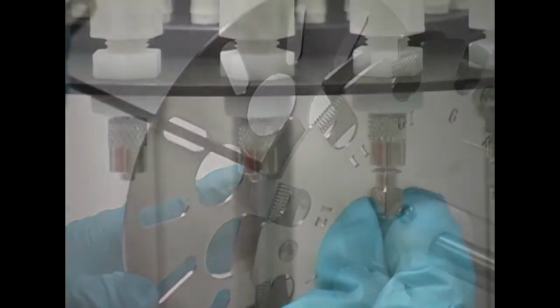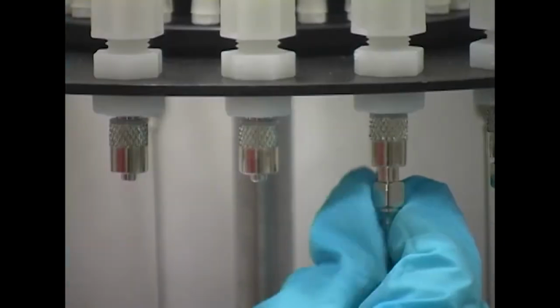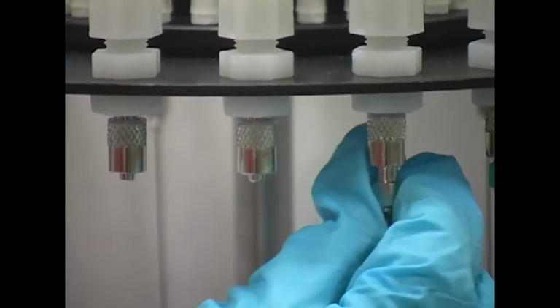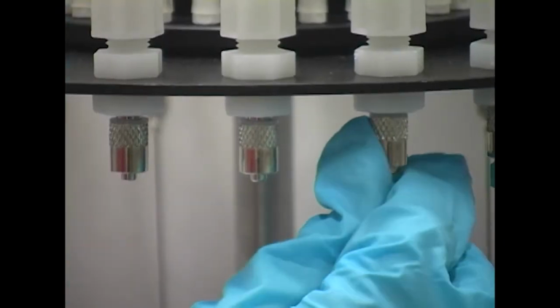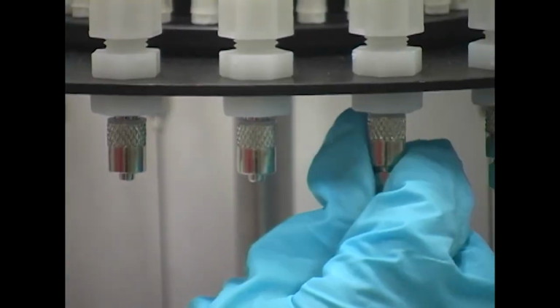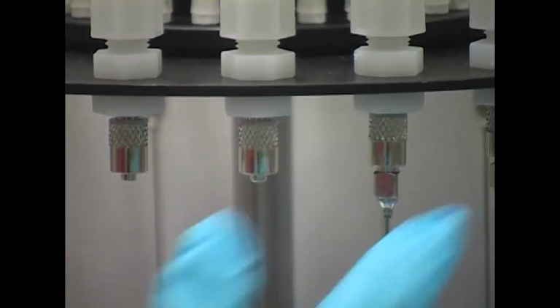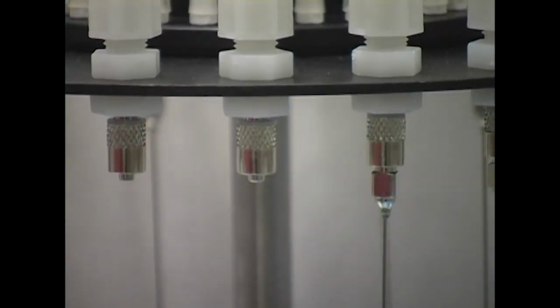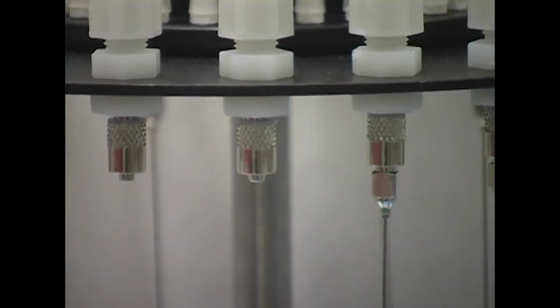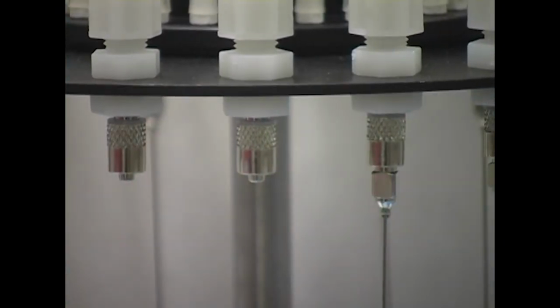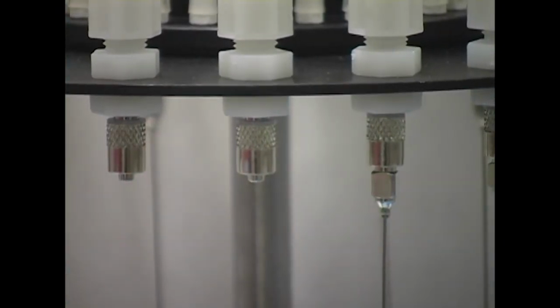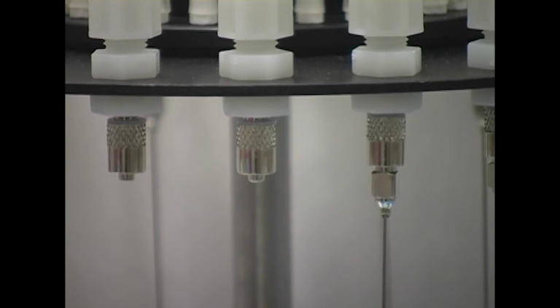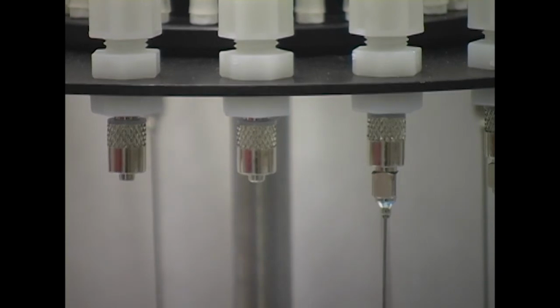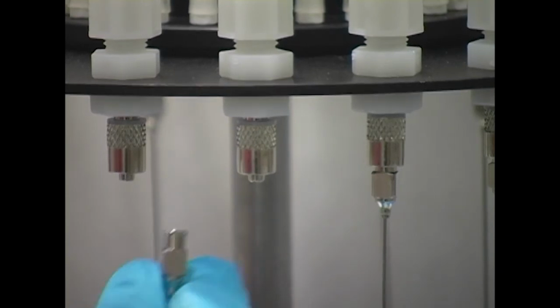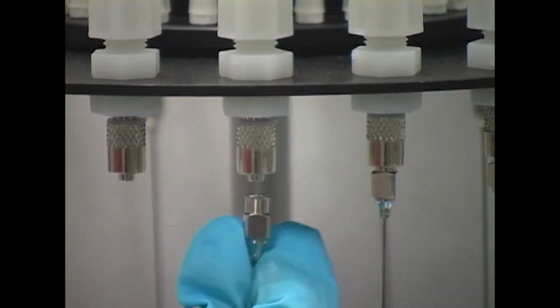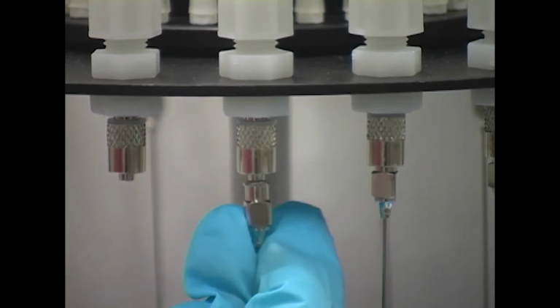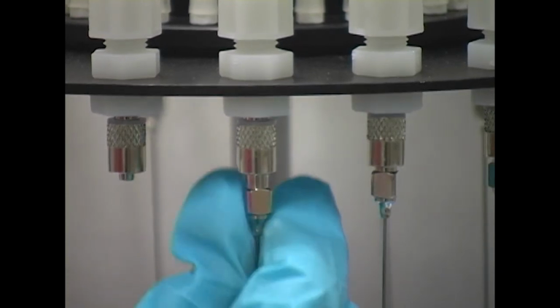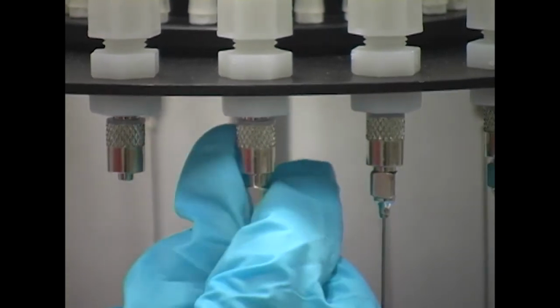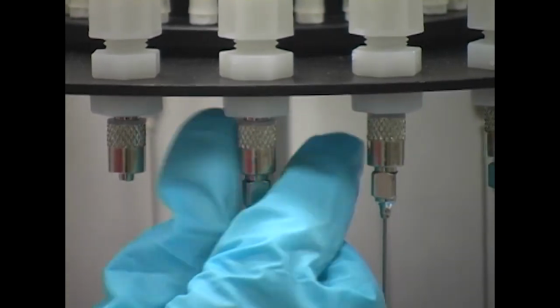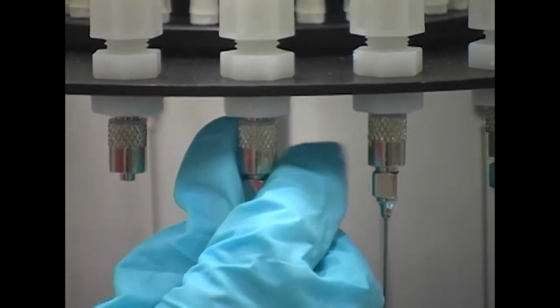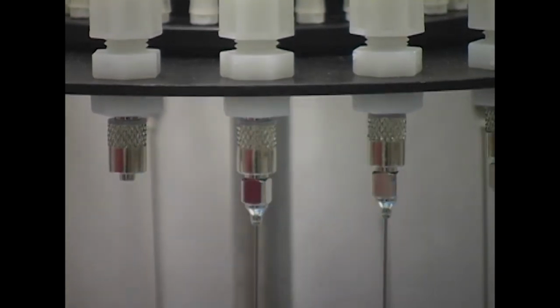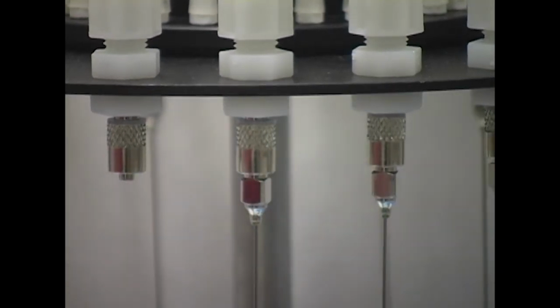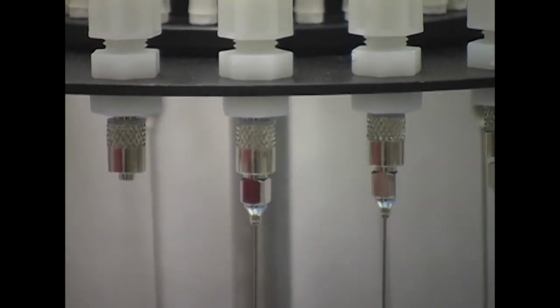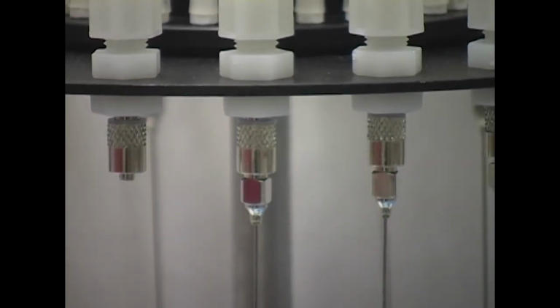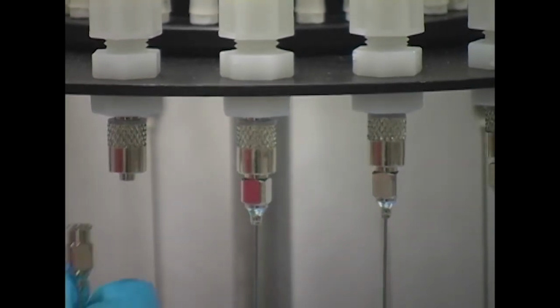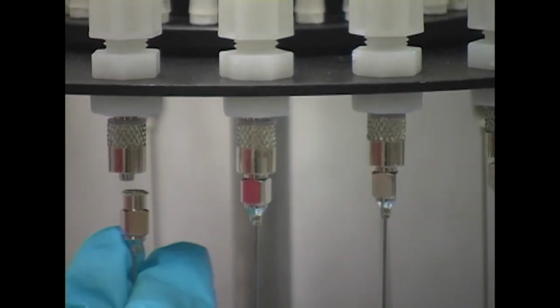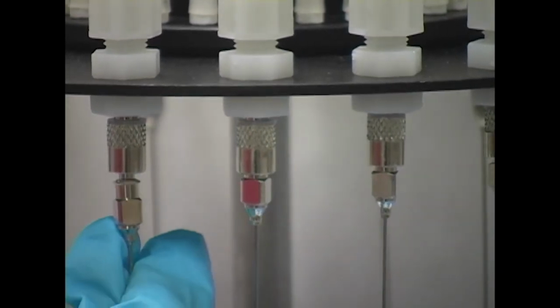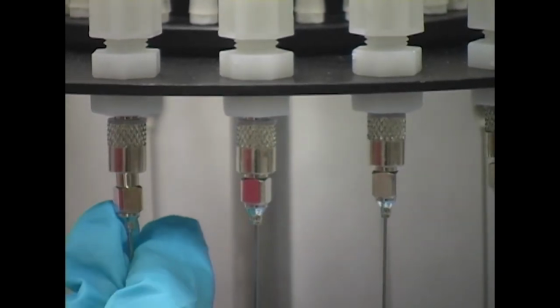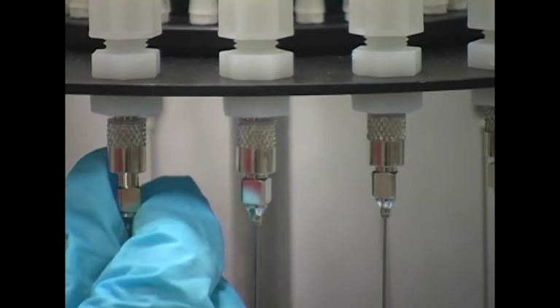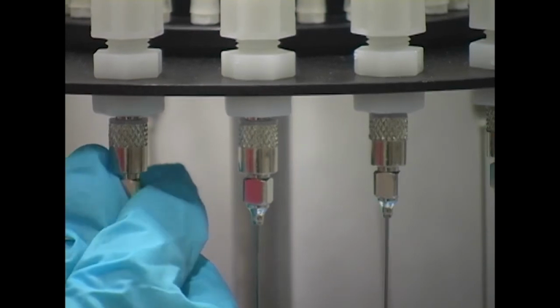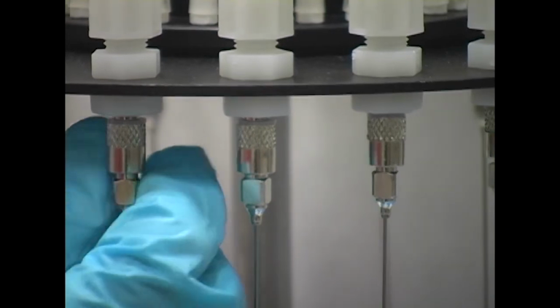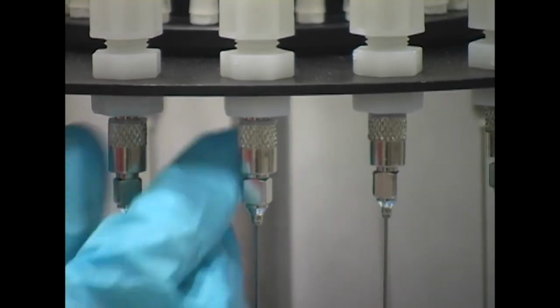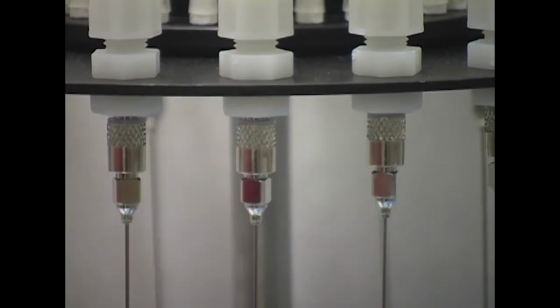Stainless steel needles are supplied with every purchase of an EnEvap. Install the needles into the lower fittings at the bottom of the valve tube assembly by rotating the needles half a turn. Do not over tighten.